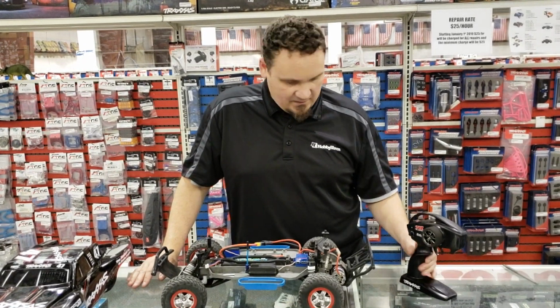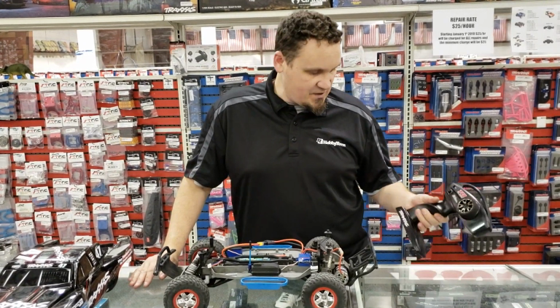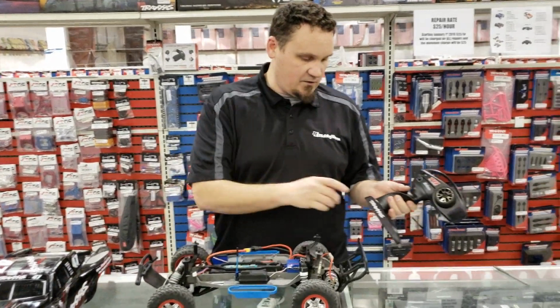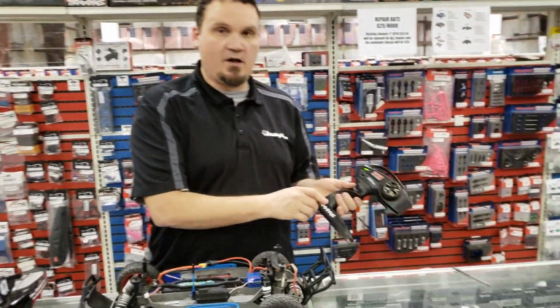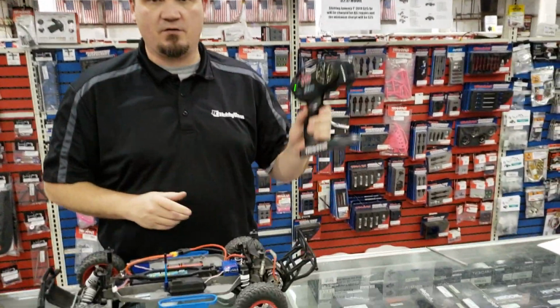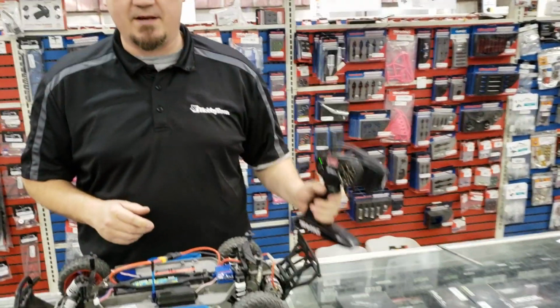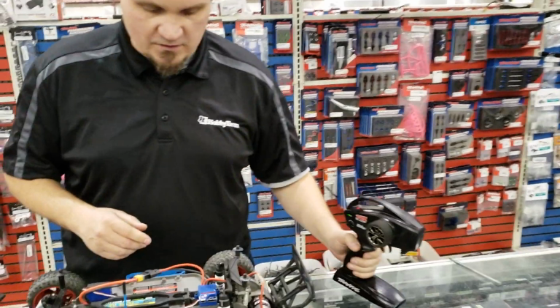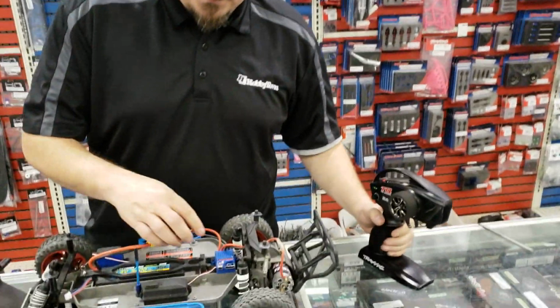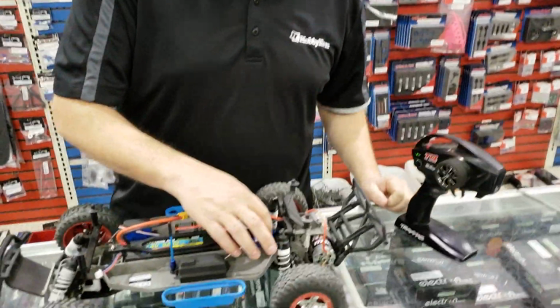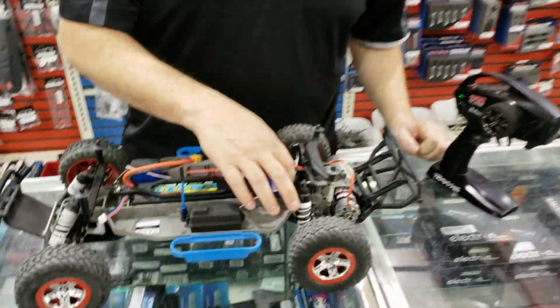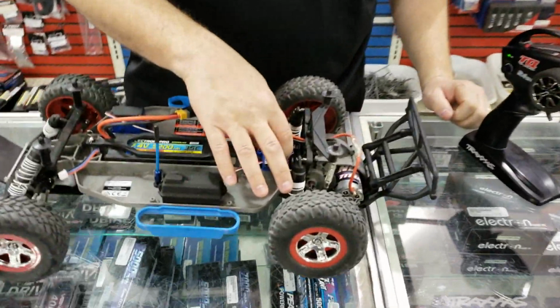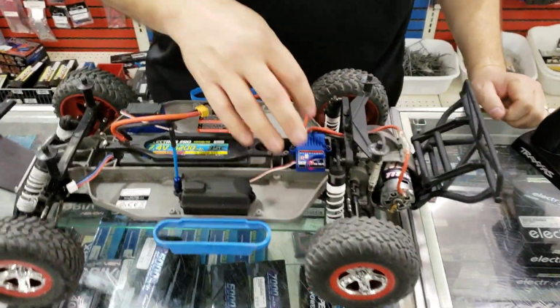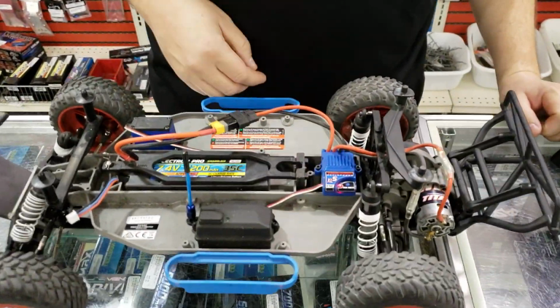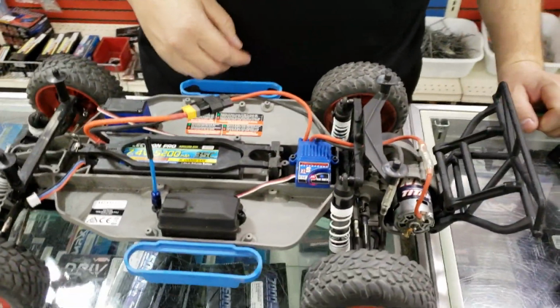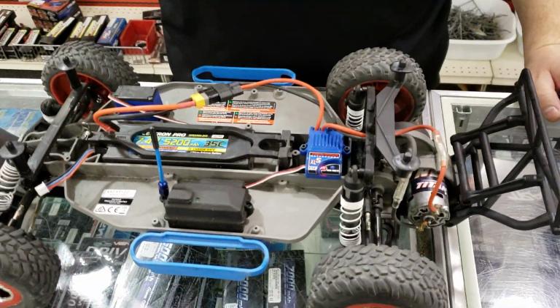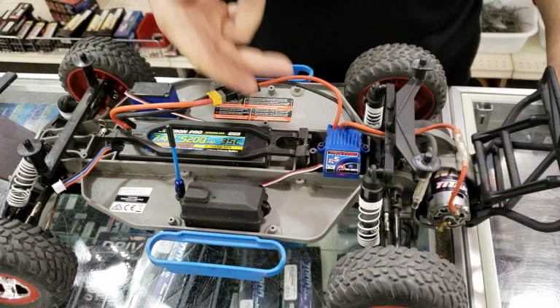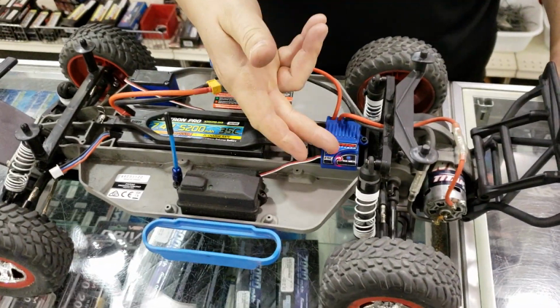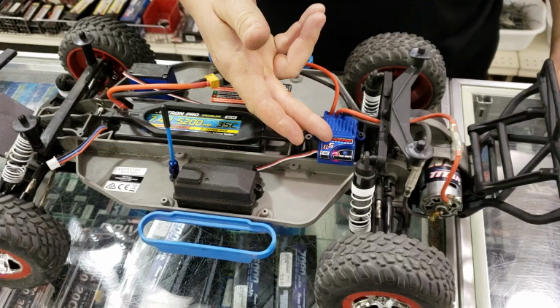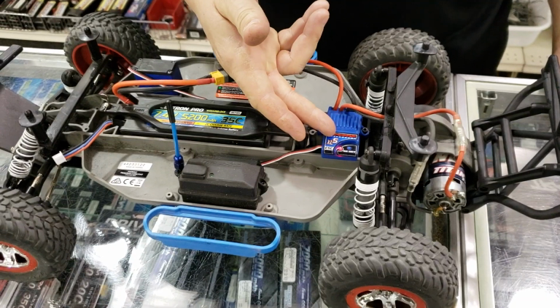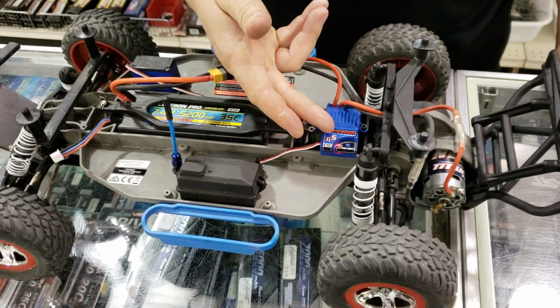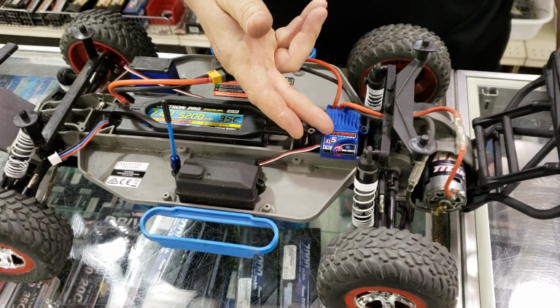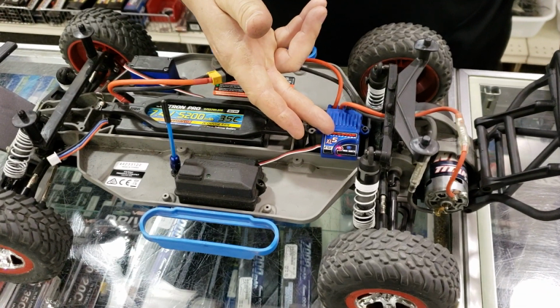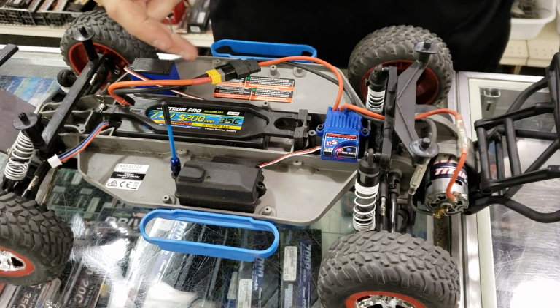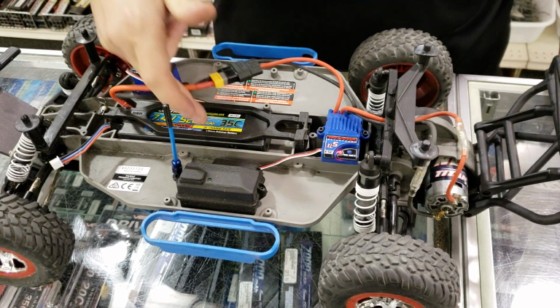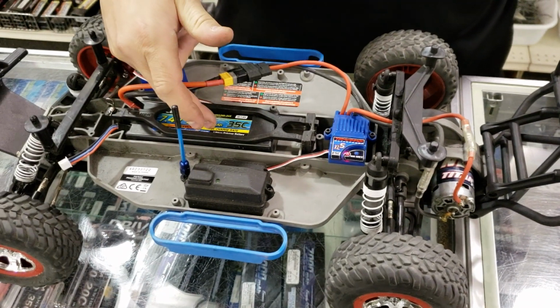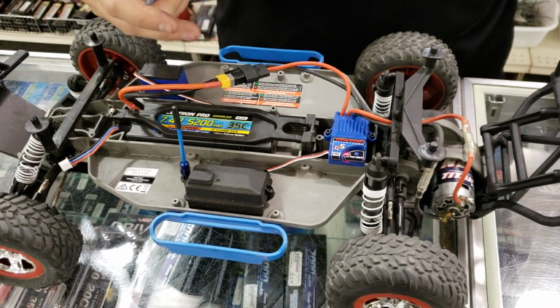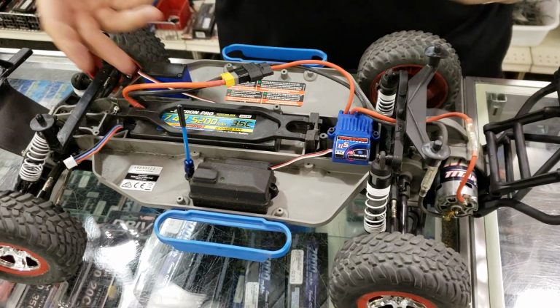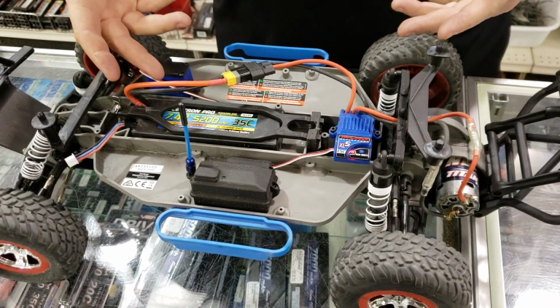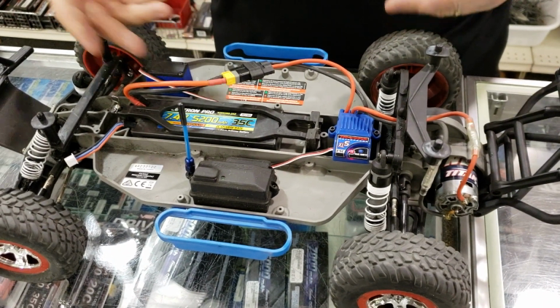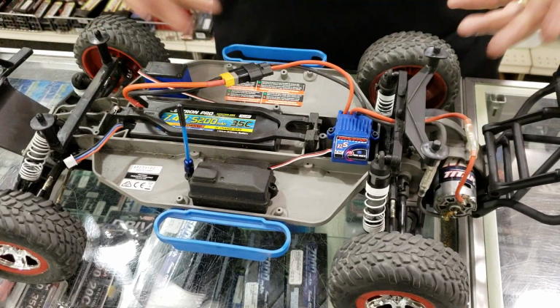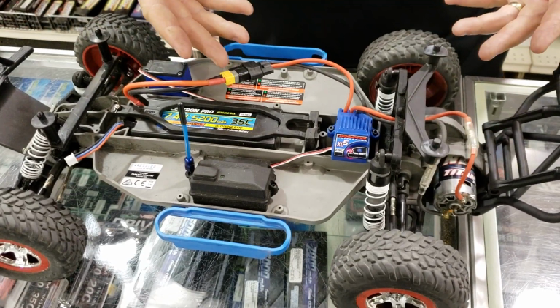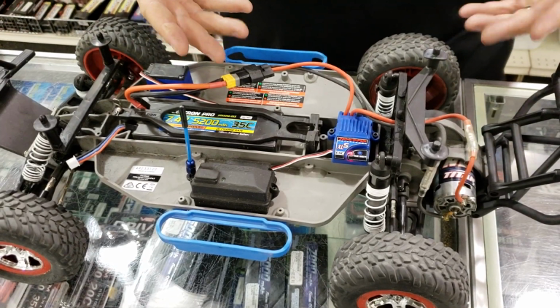So first off, we'll turn the radio on. You should always turn the radio on first. And we'll turn the car on. Right now it's in nickel metal hydride mode with the light being red. We've got a LiPo in here, so we don't want to drain it all the way down, so we're going to put it into LiPo mode.